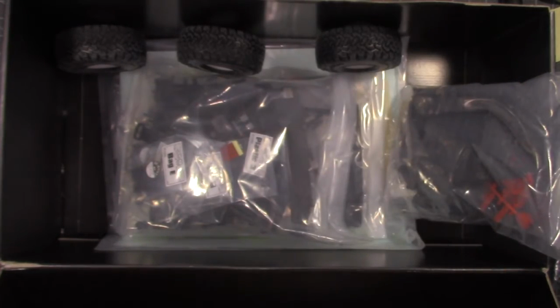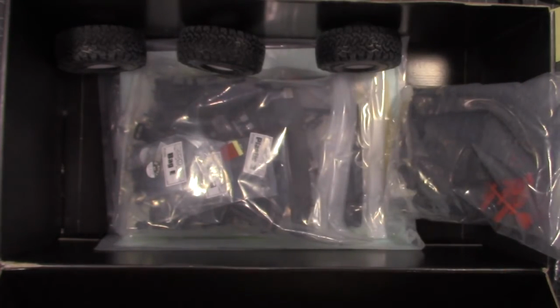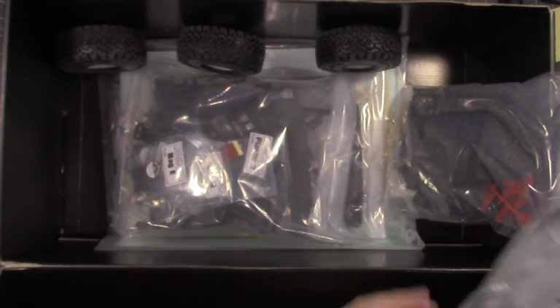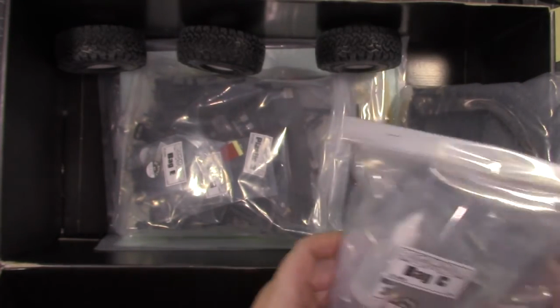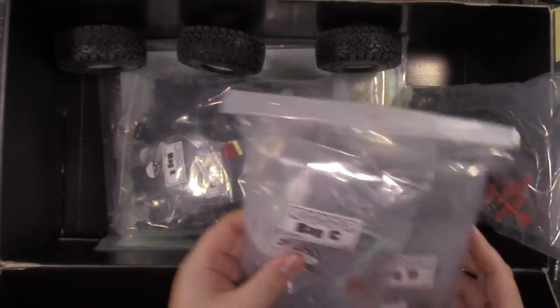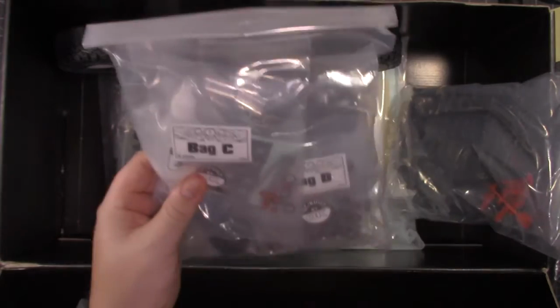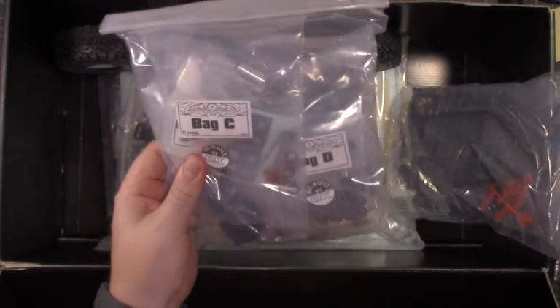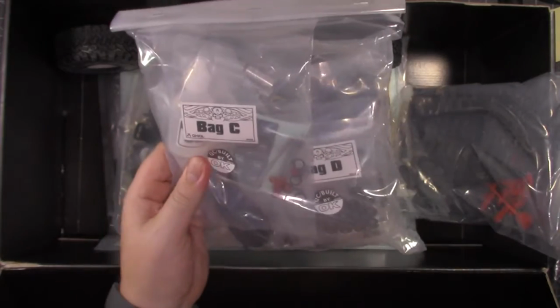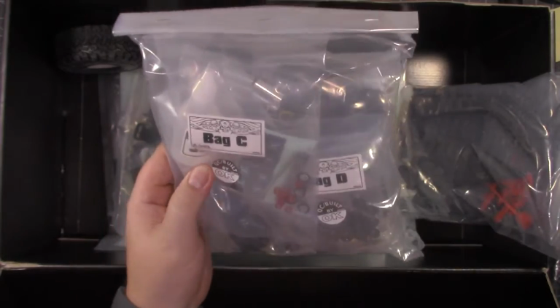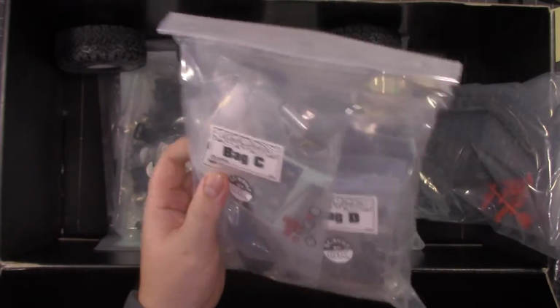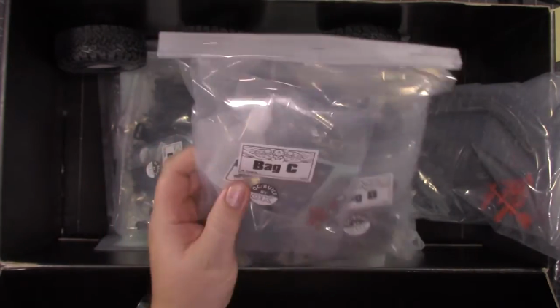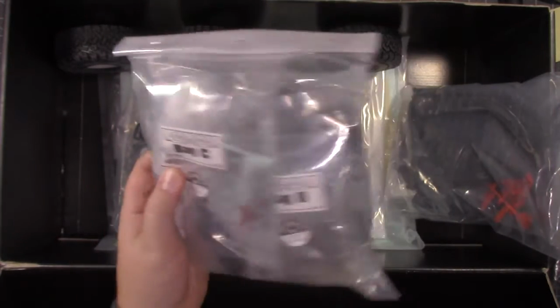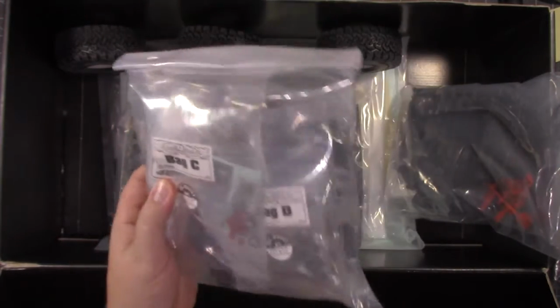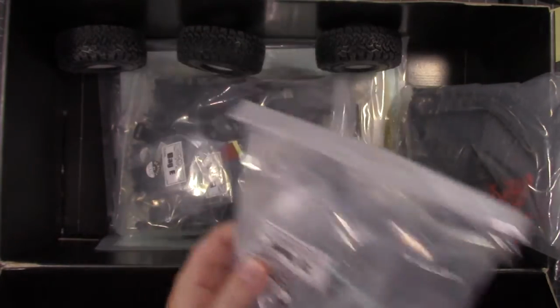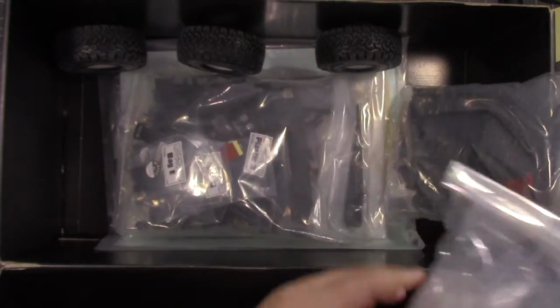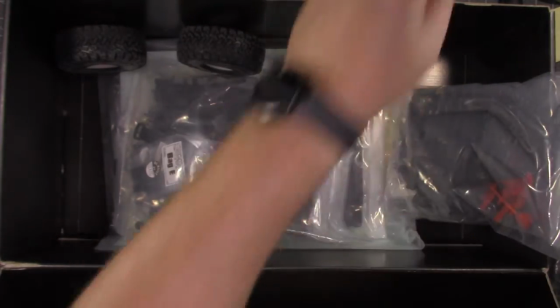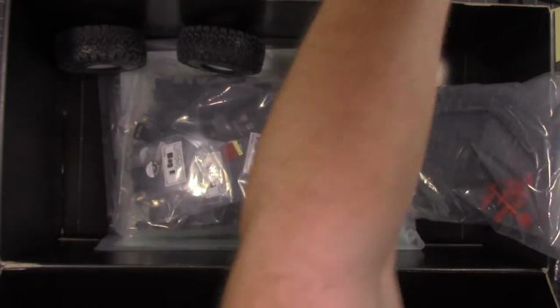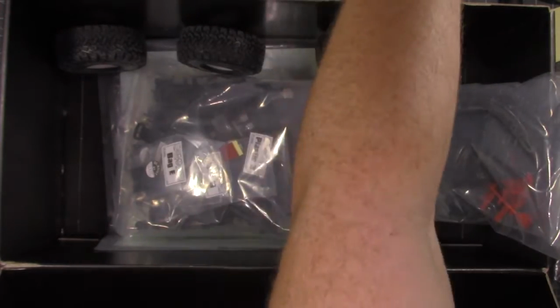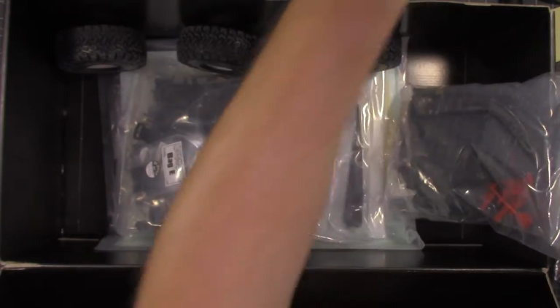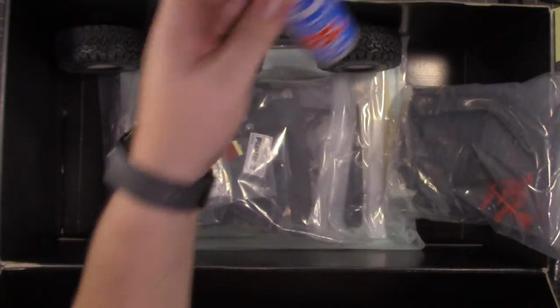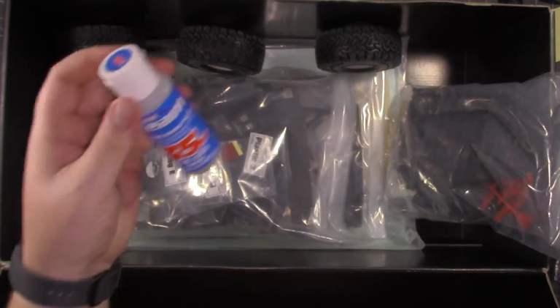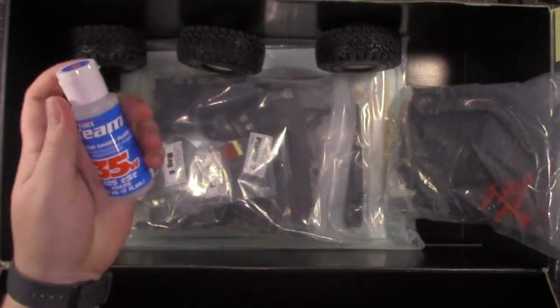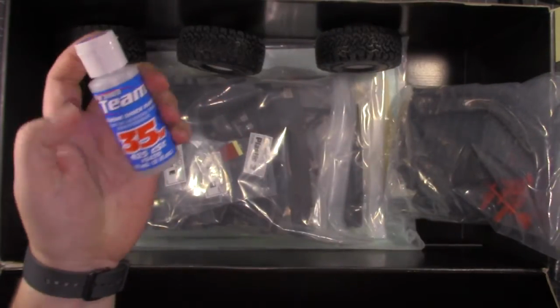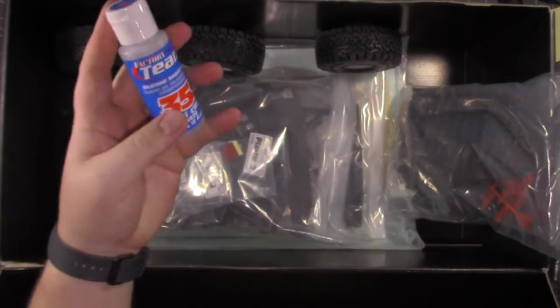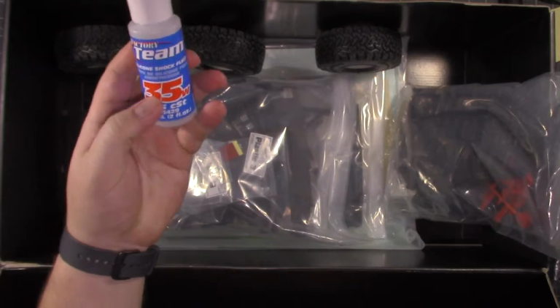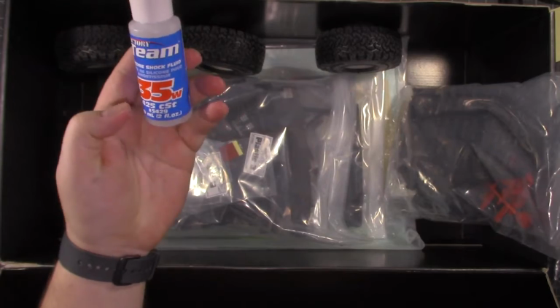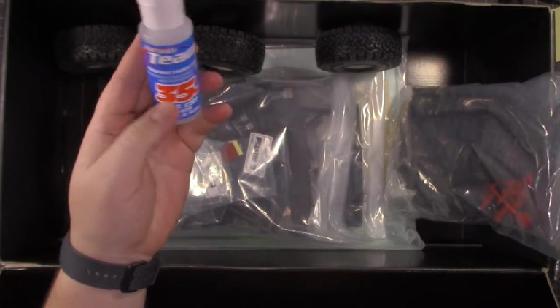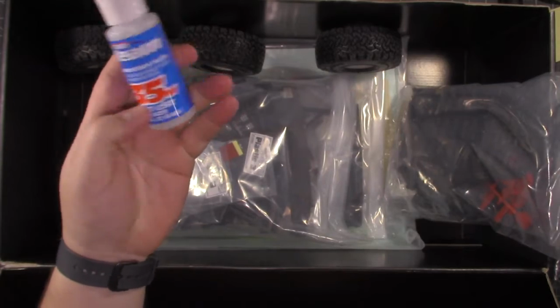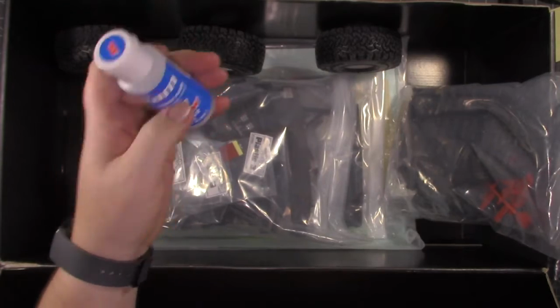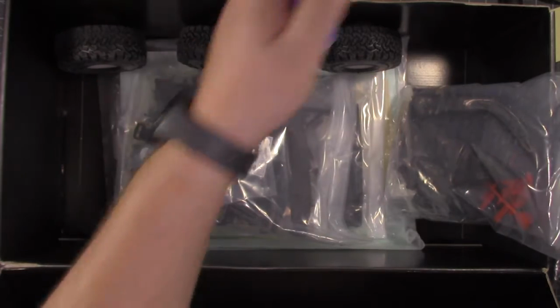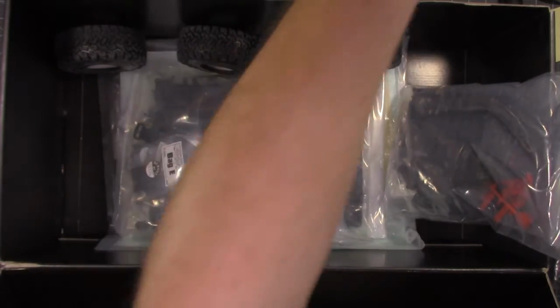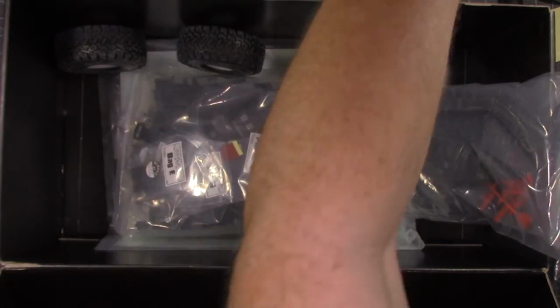Now I won't be using the 30 weight shock oil. I'm going to be running 35 weight factory team shock oil in mine.